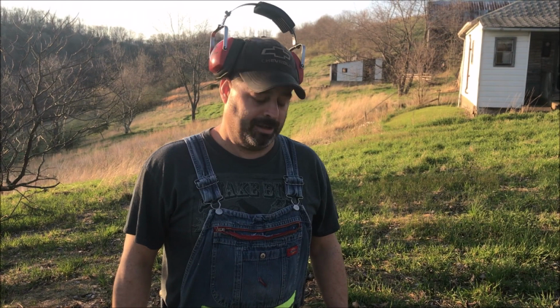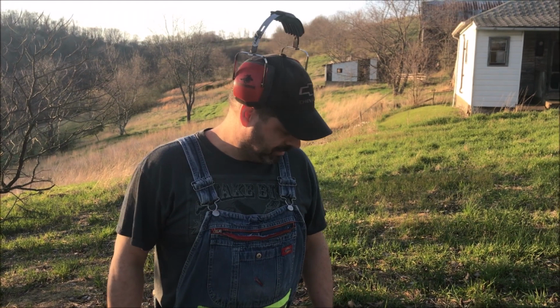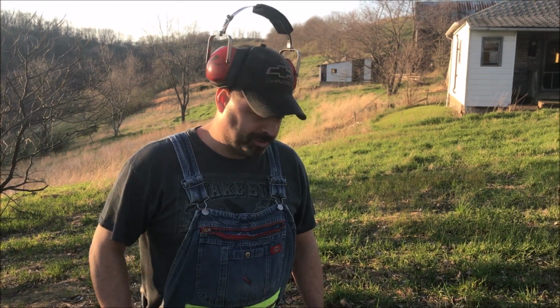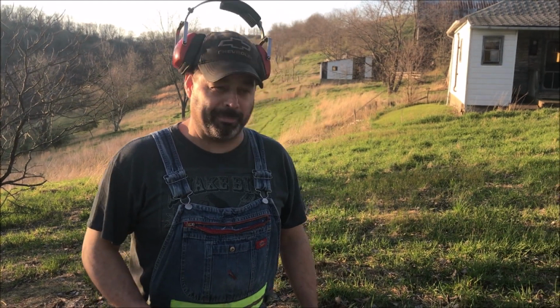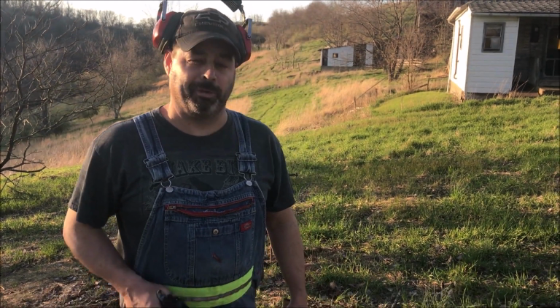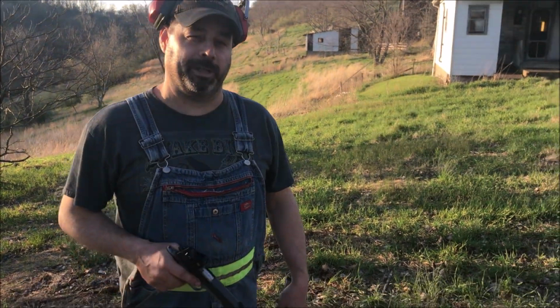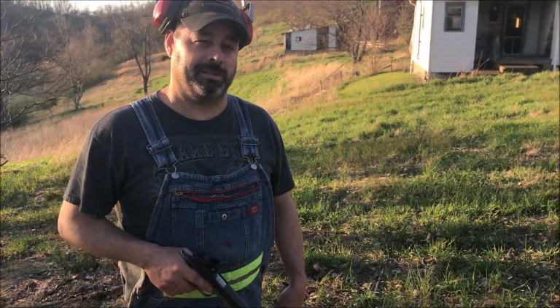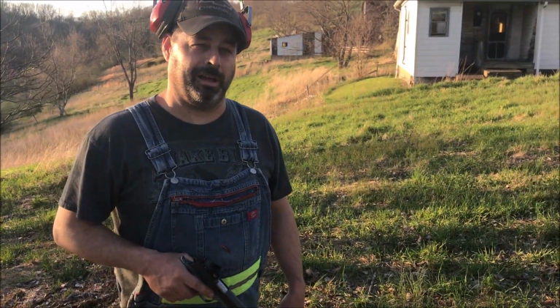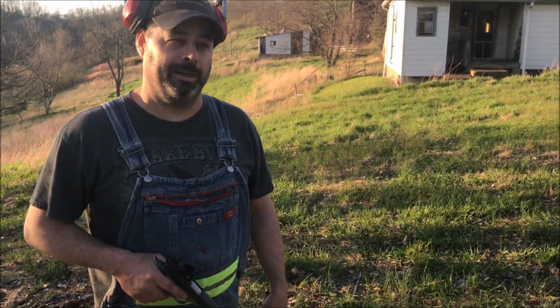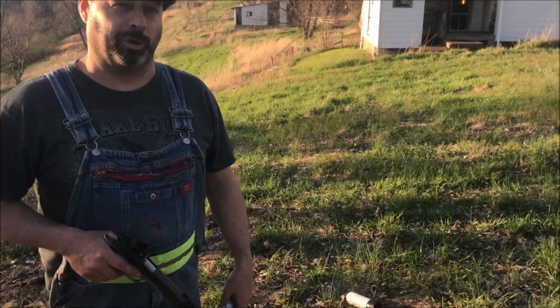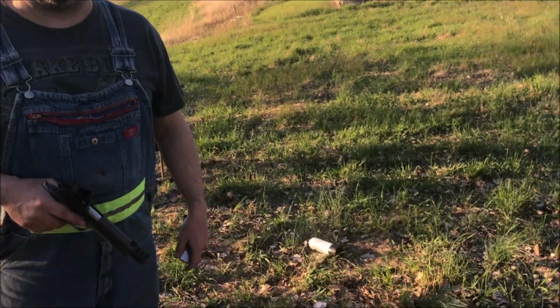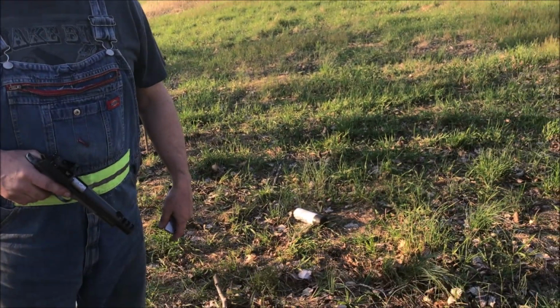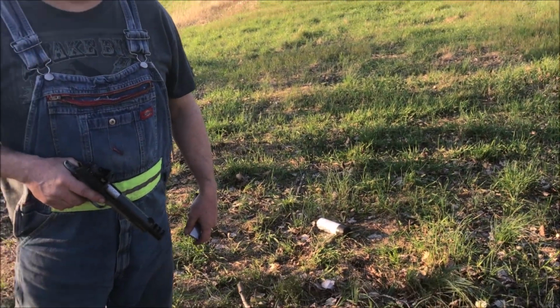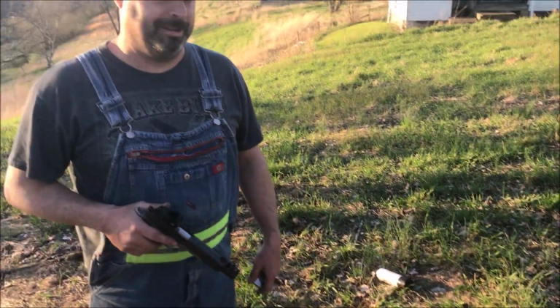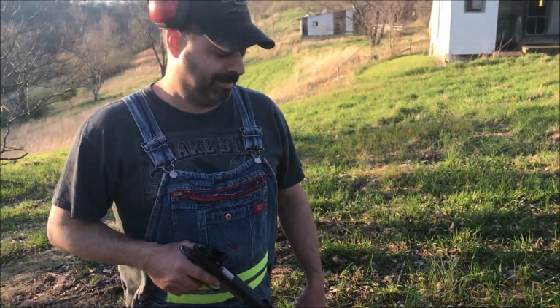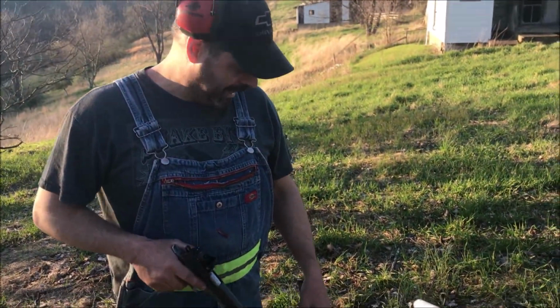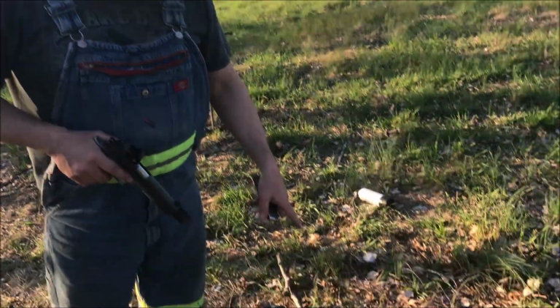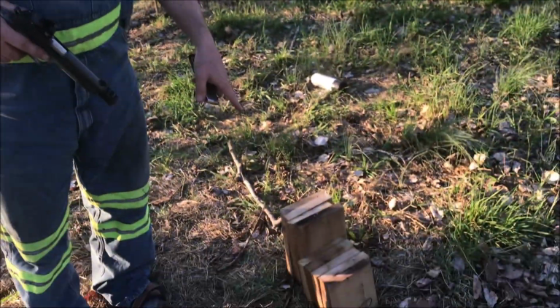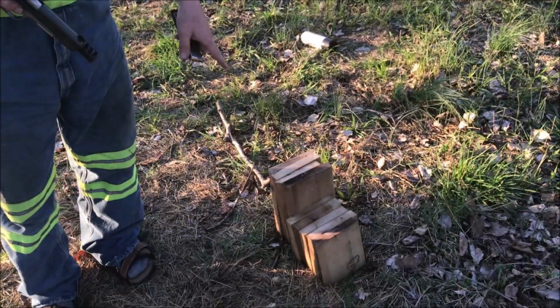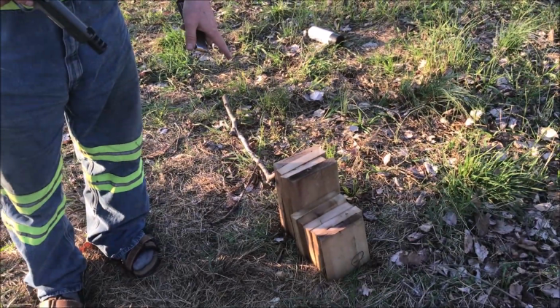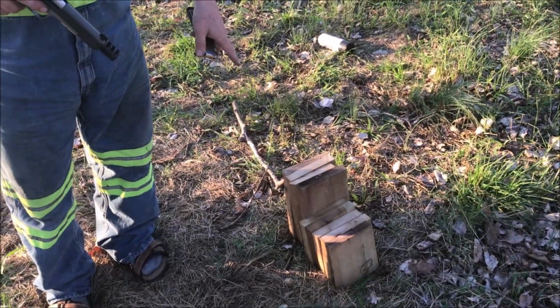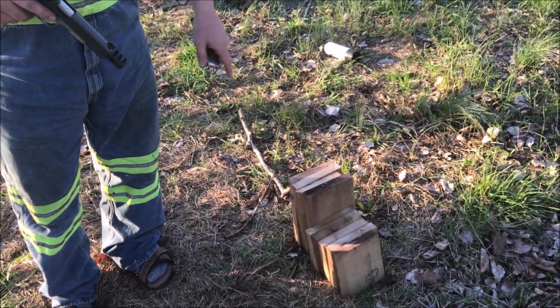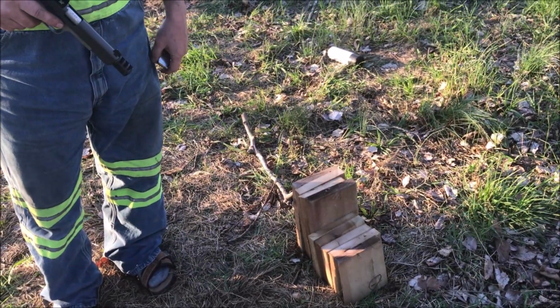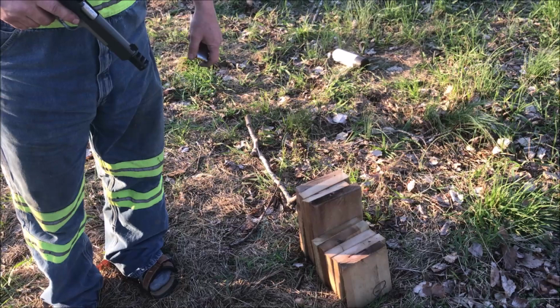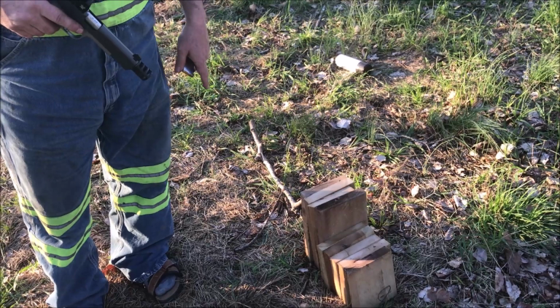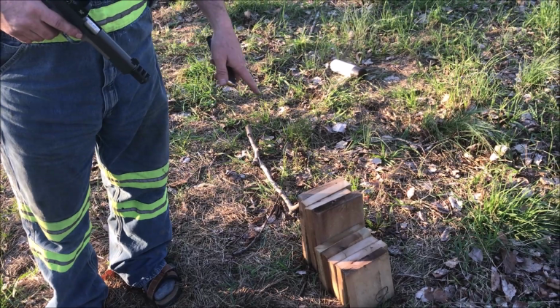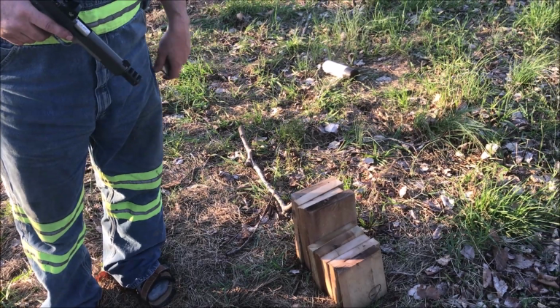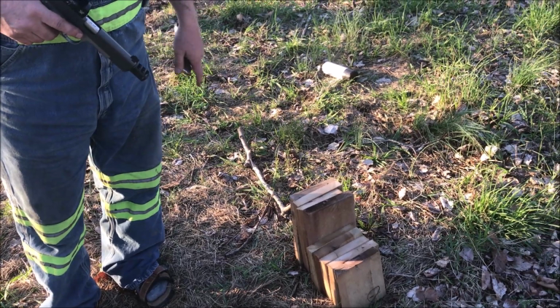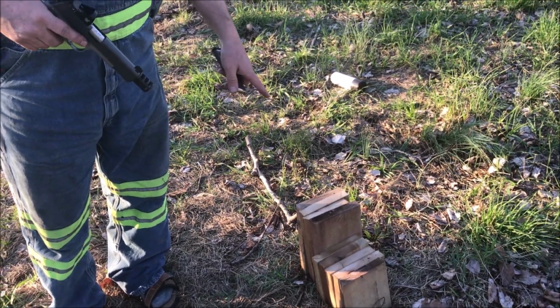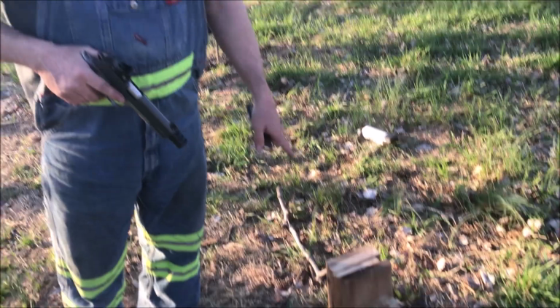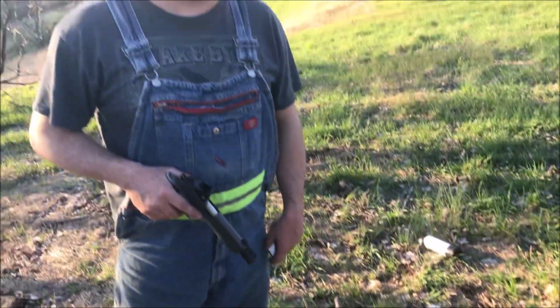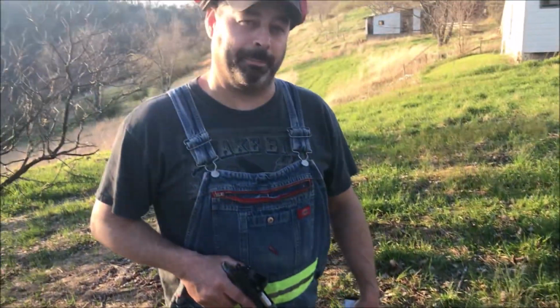We just got back from a buddy's place doing a little work on his barn. He has some boards laying around — those are hardwoods, elm. There are nine of them stacked up.